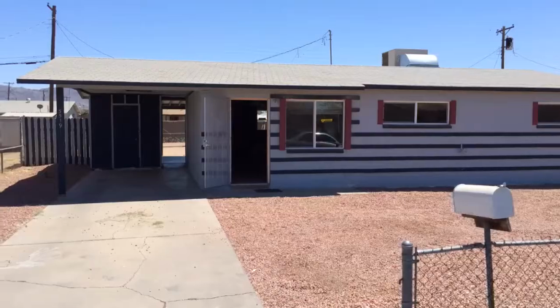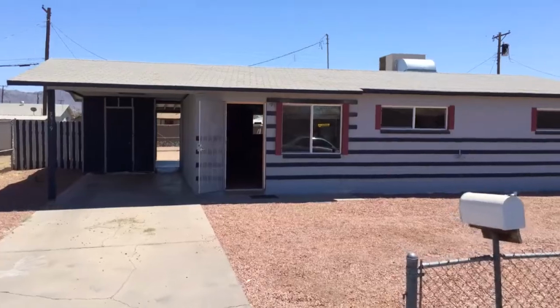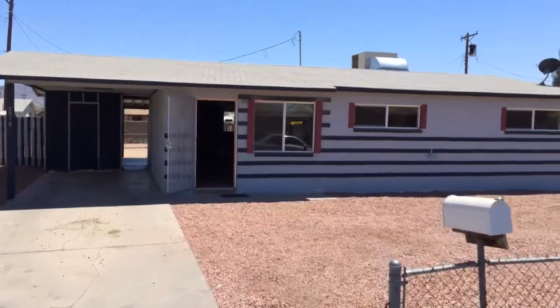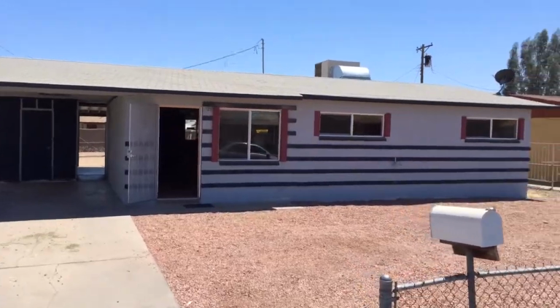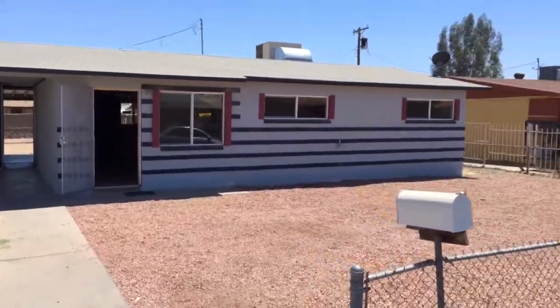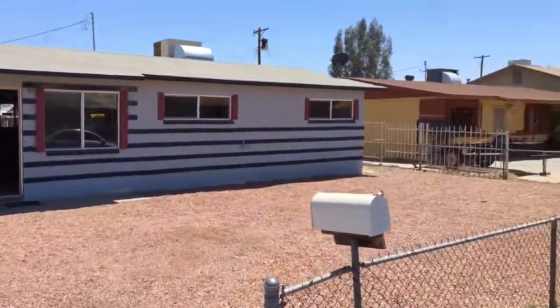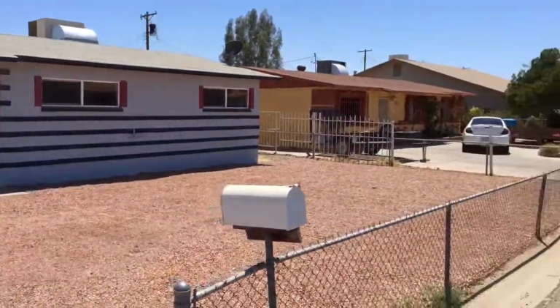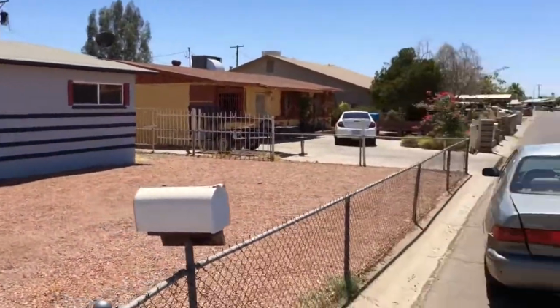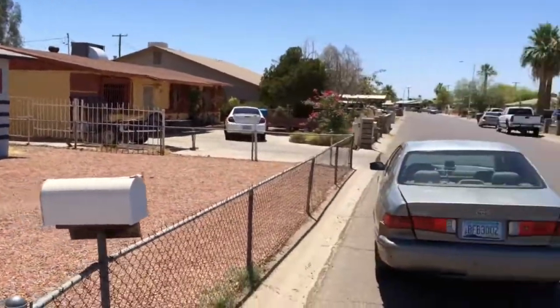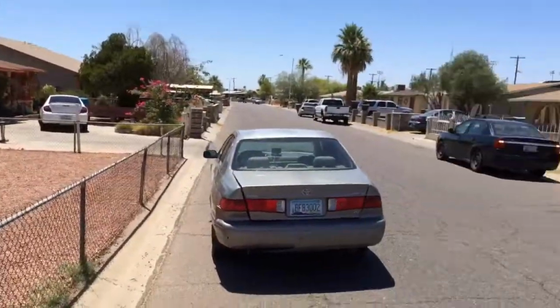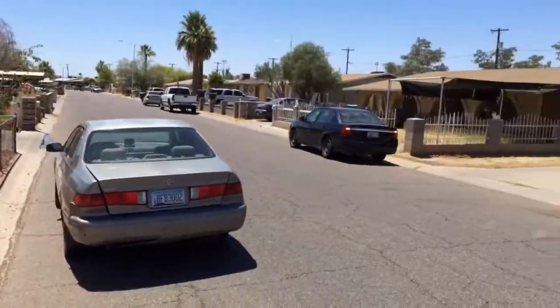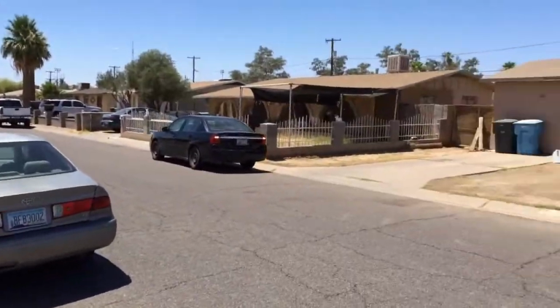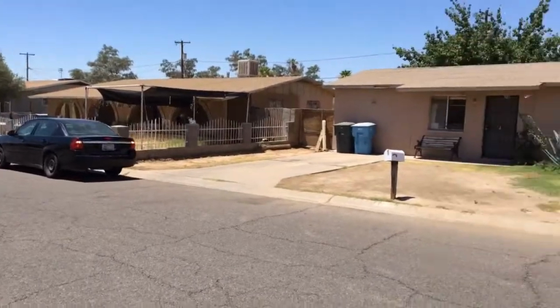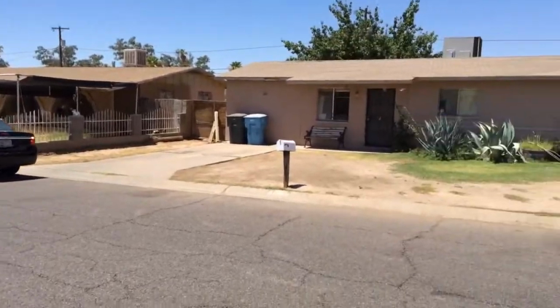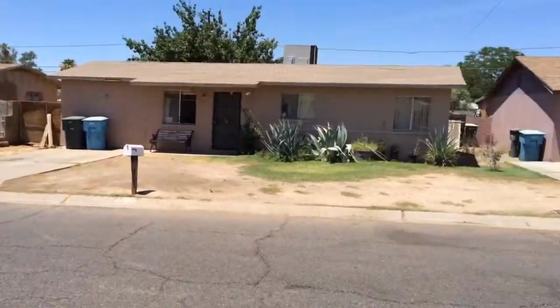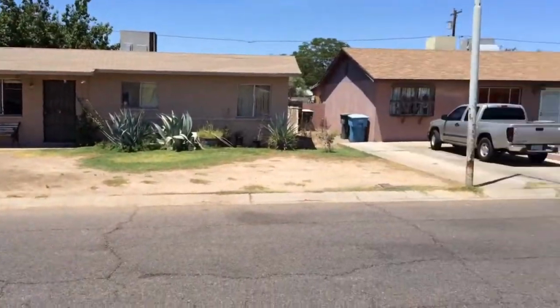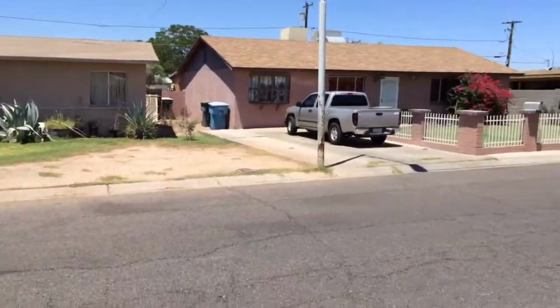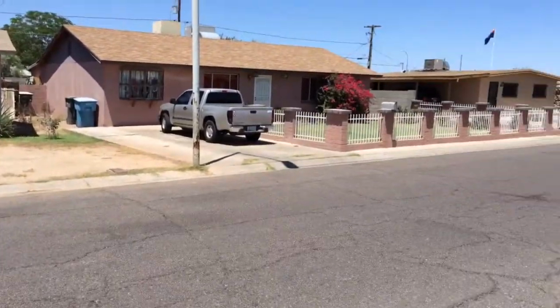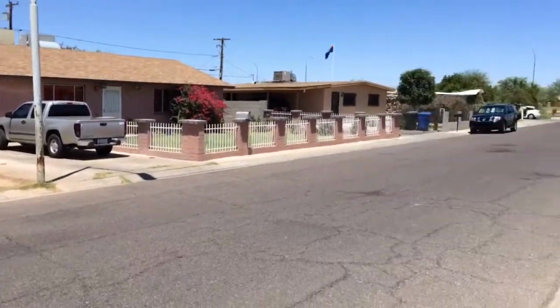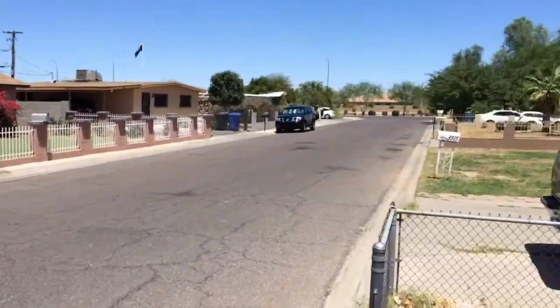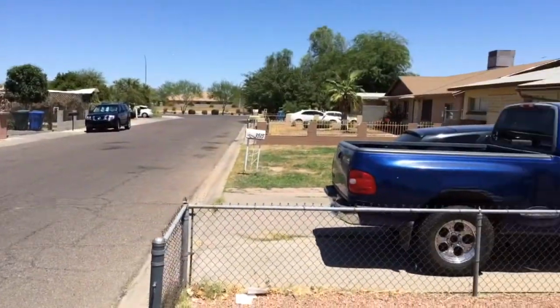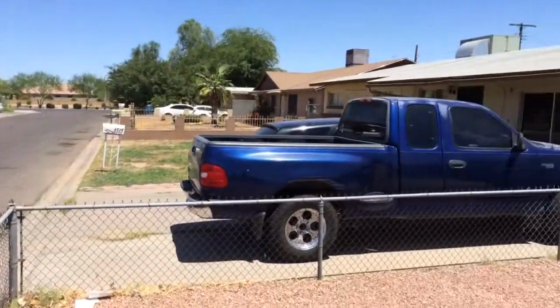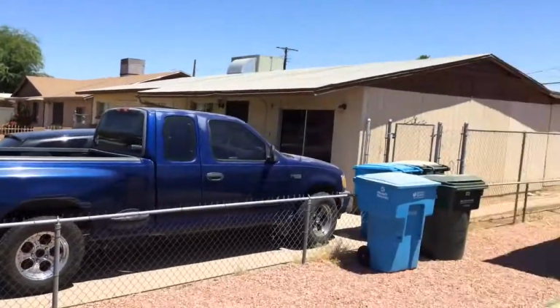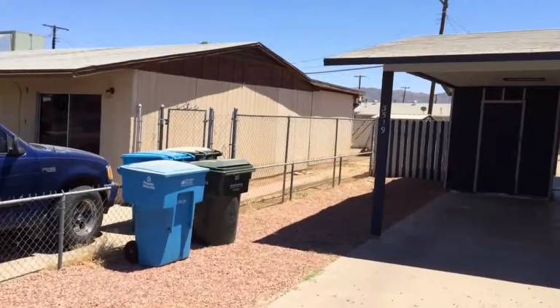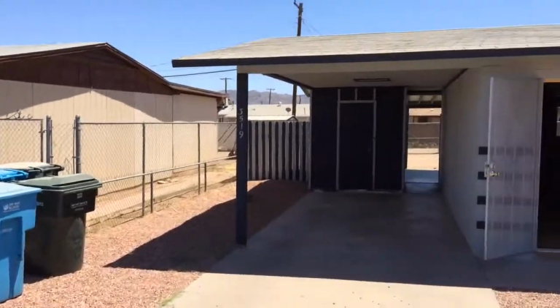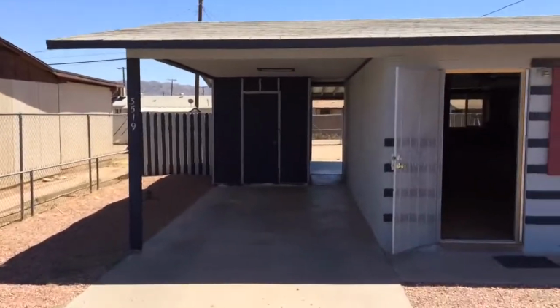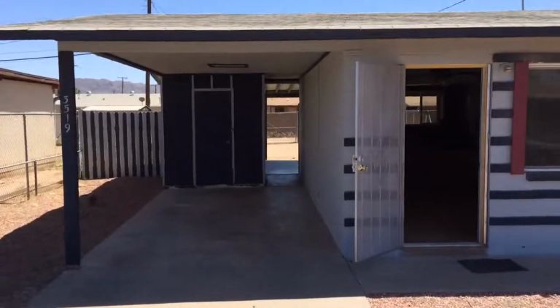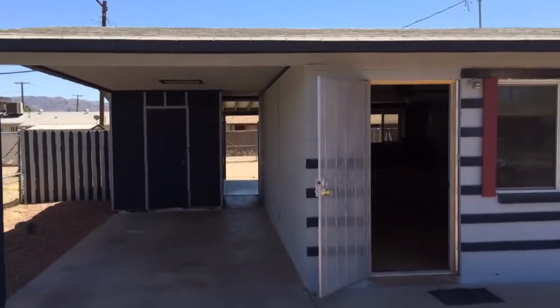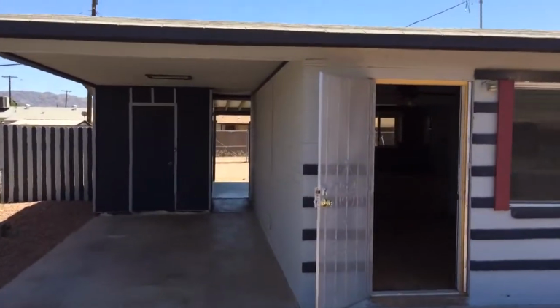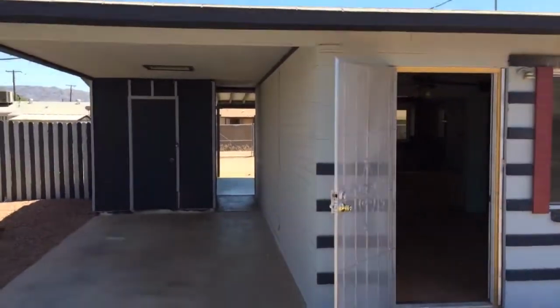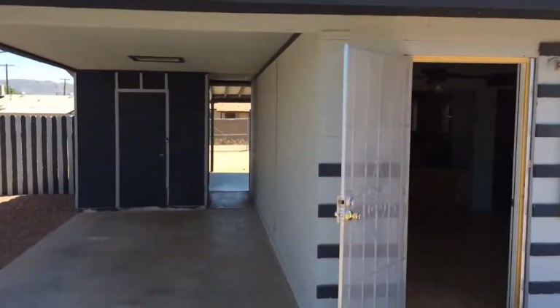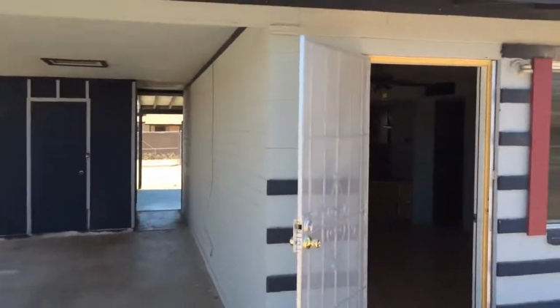Here we are at 3519 West Chambers. This house is in a pretty quiet neighborhood, pretty decent looking neighborhood. This house is a three-bedroom, one-and-a-half bathroom with a one-car carport.